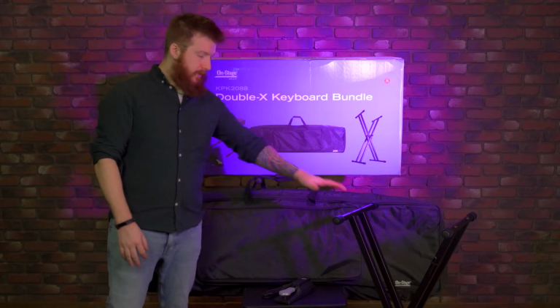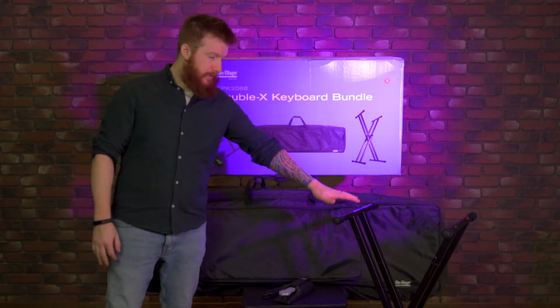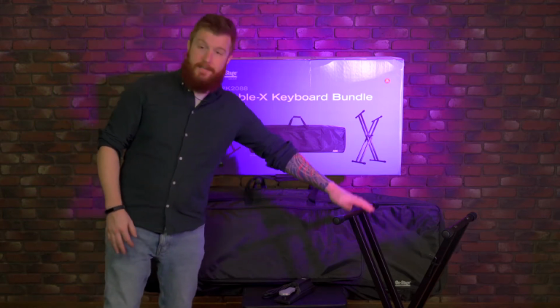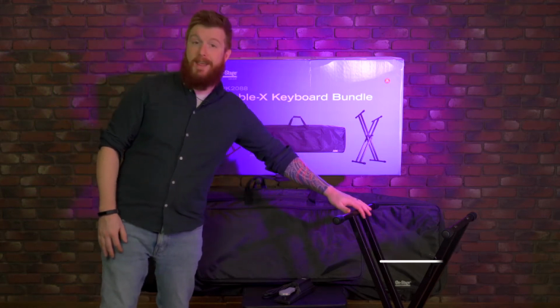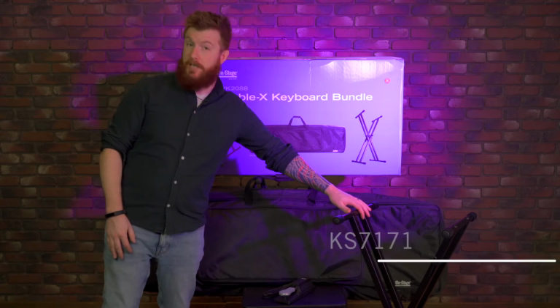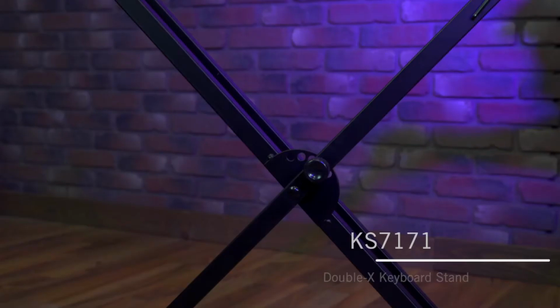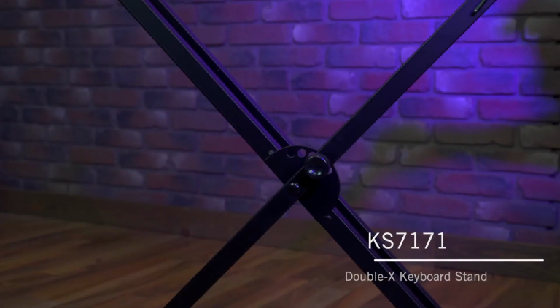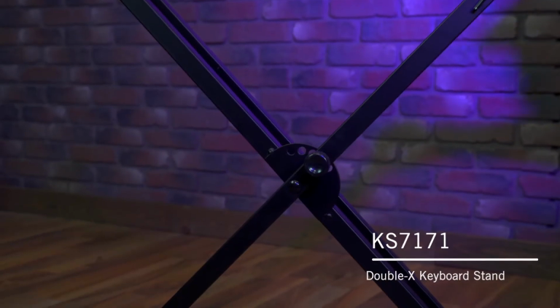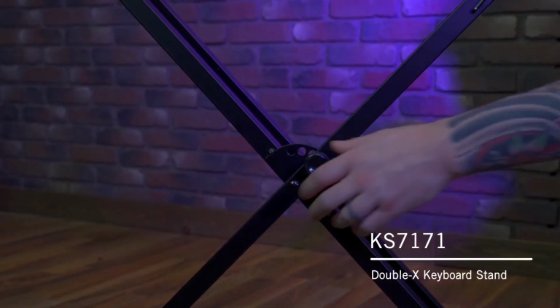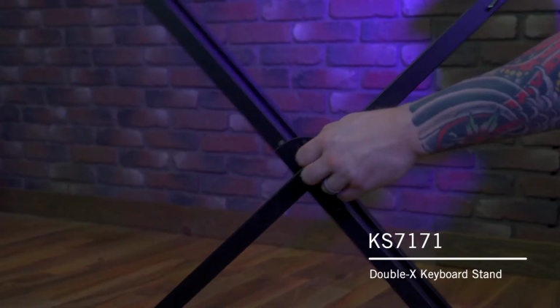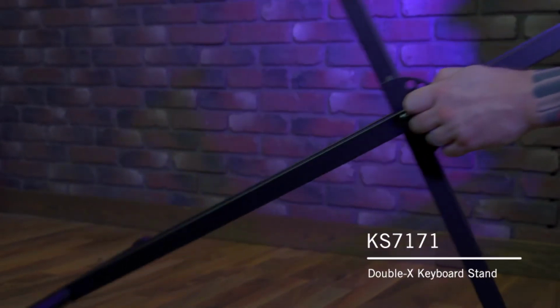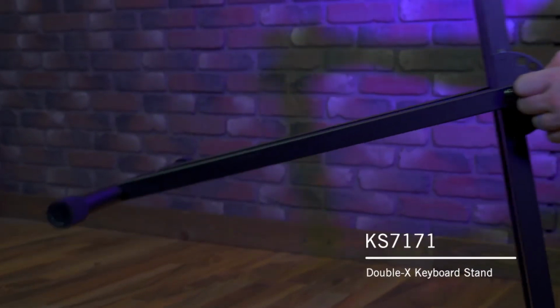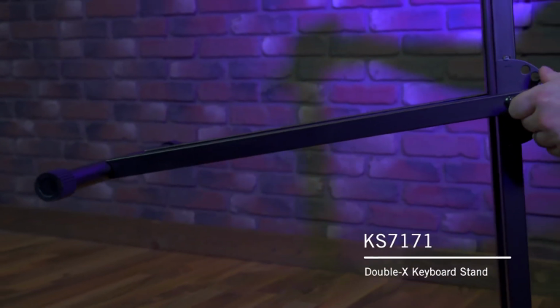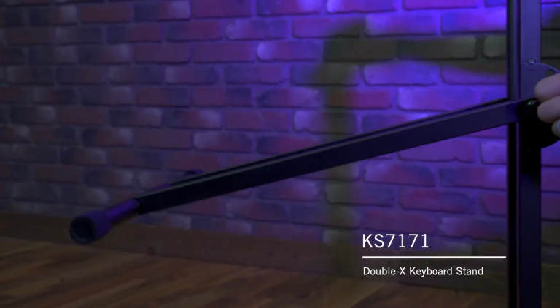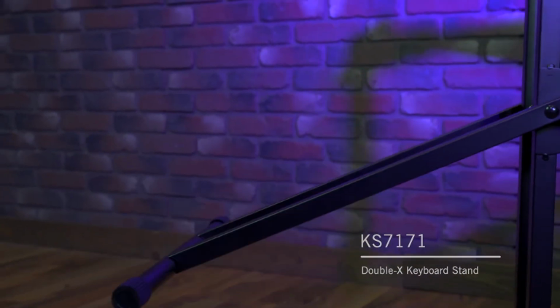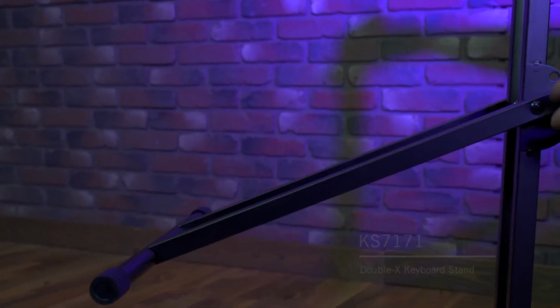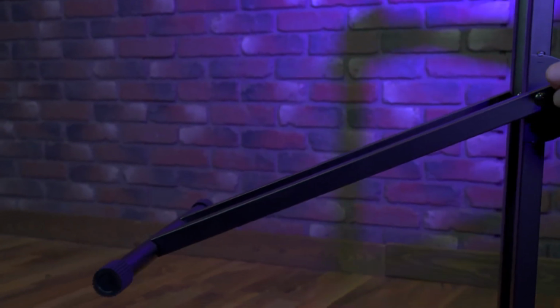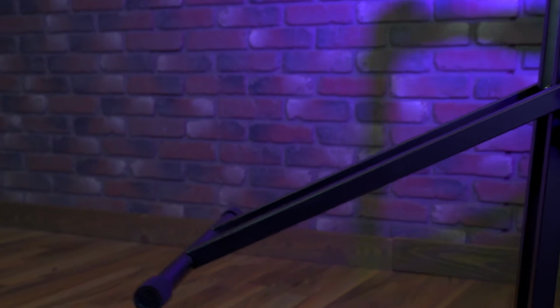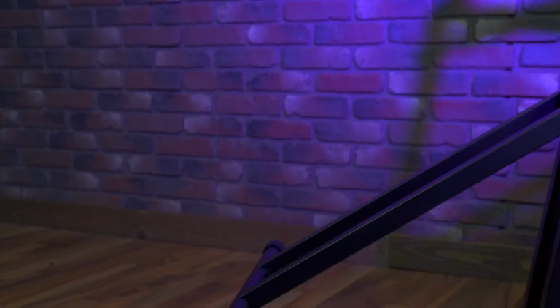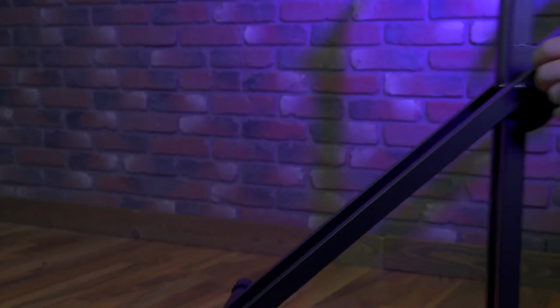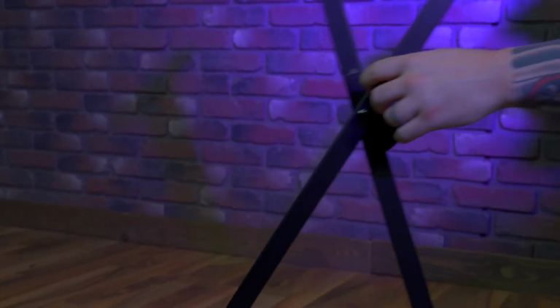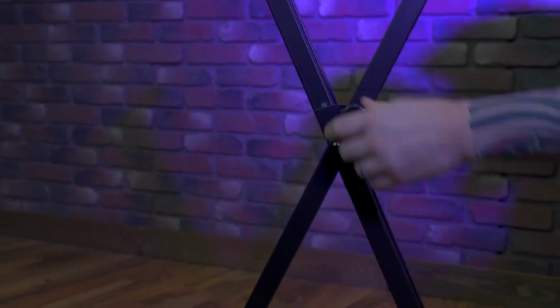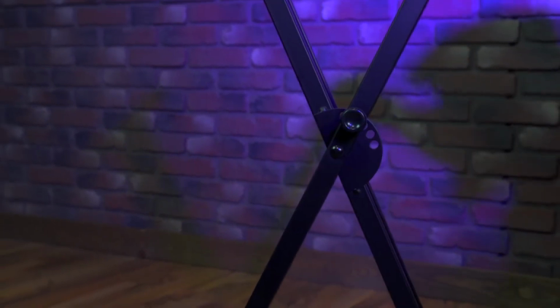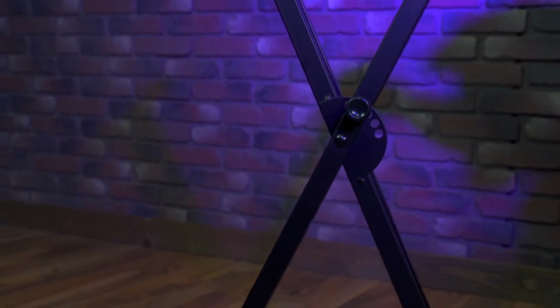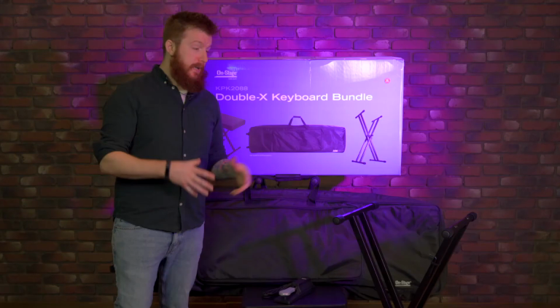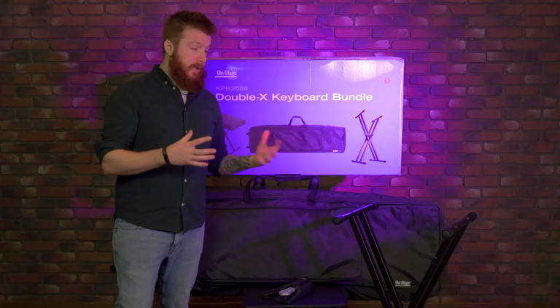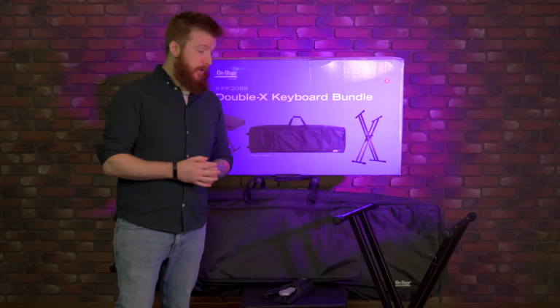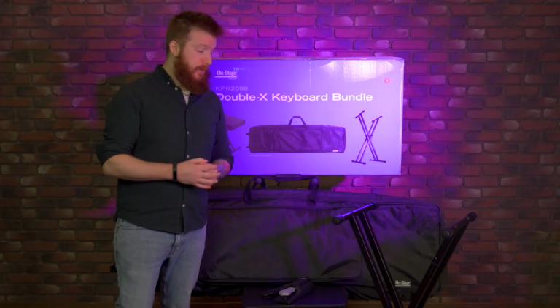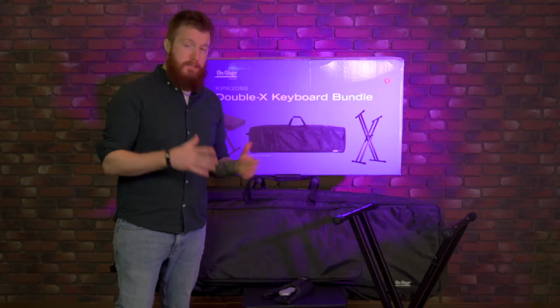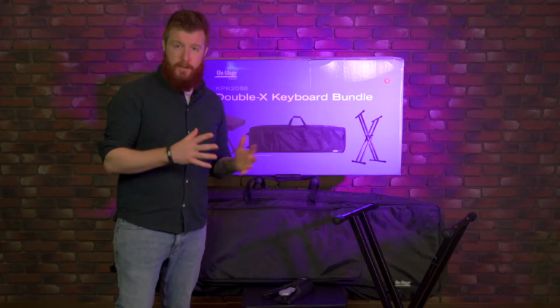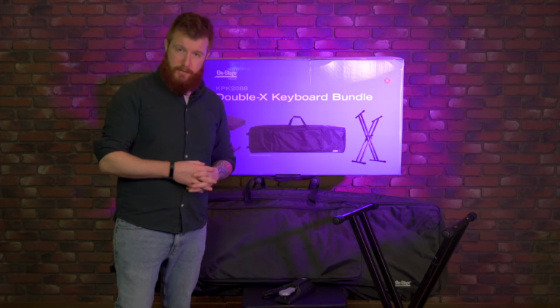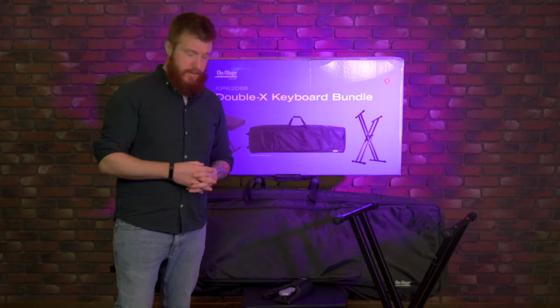Let's look at the stand. This is the KS7171 if you wanted to look at that on its own. It's a double X keyboard stand and it'll hold just about any 88 key model on the market, and it has very good stability being a double X keyboard stand.